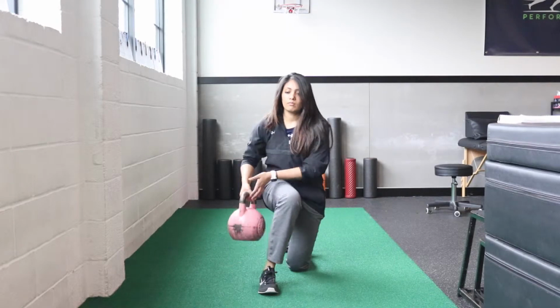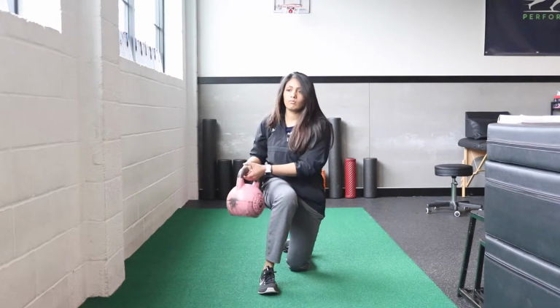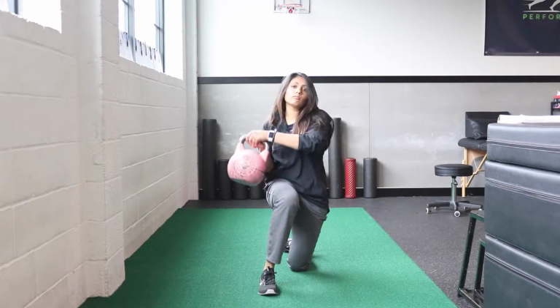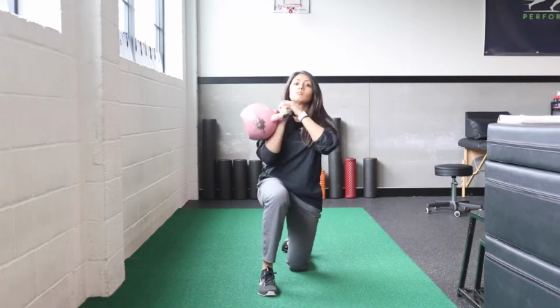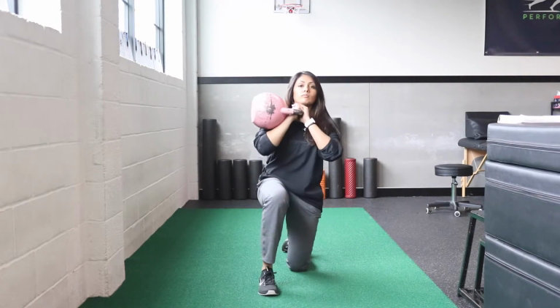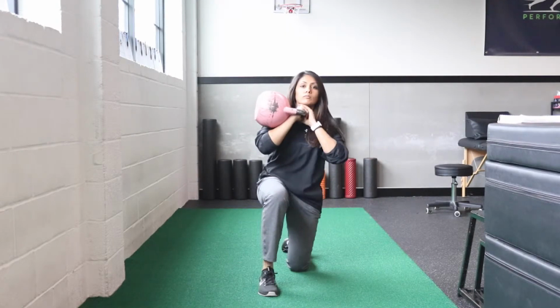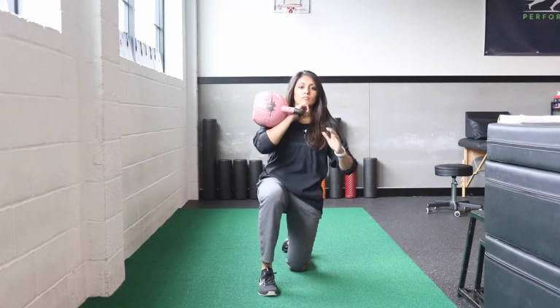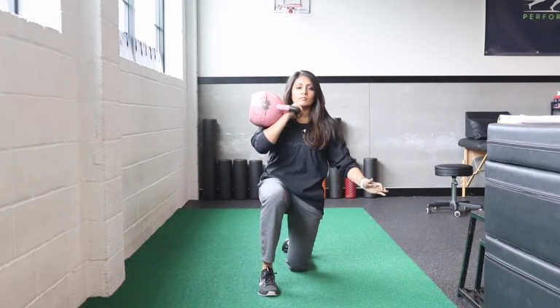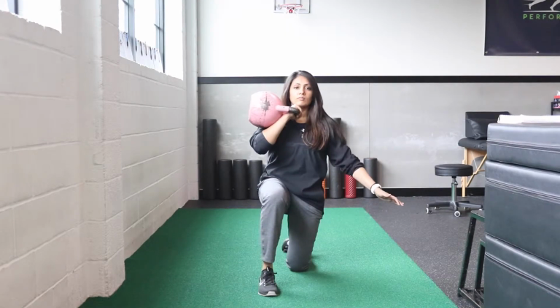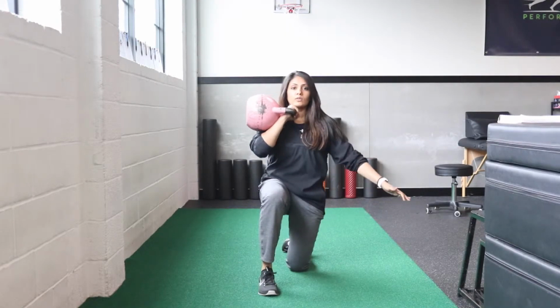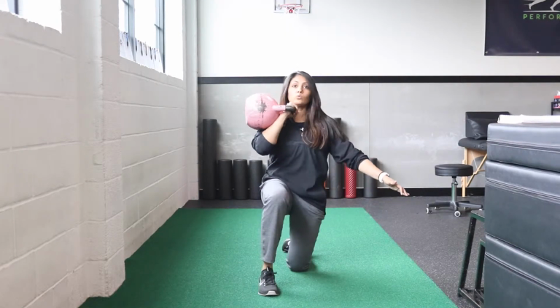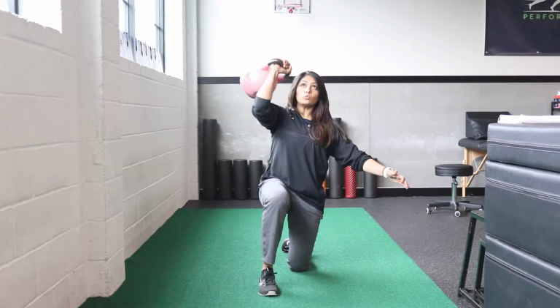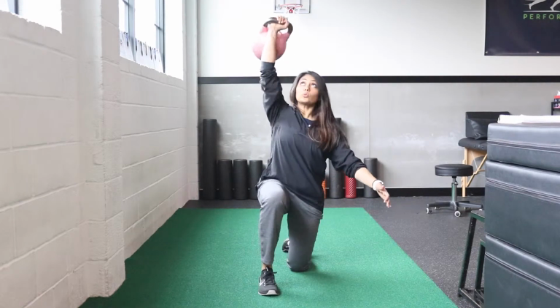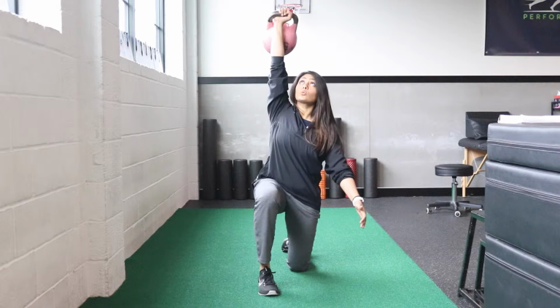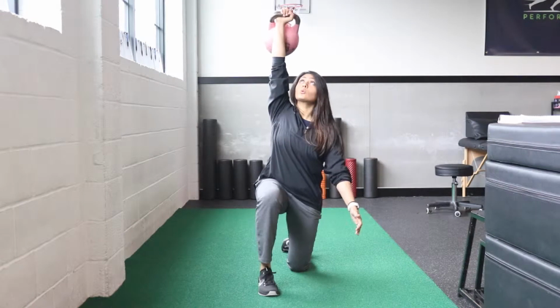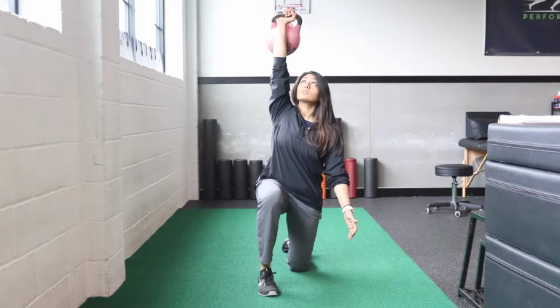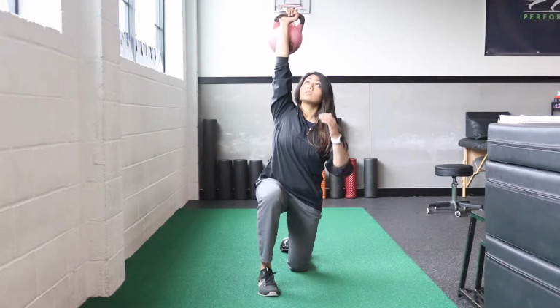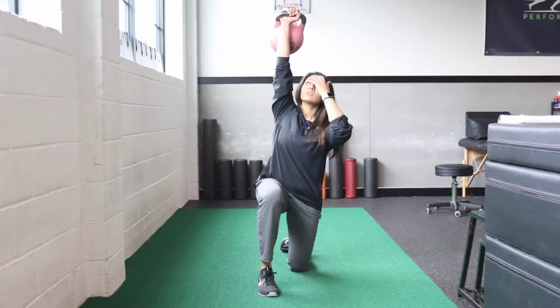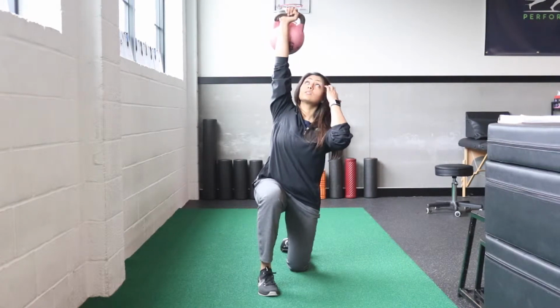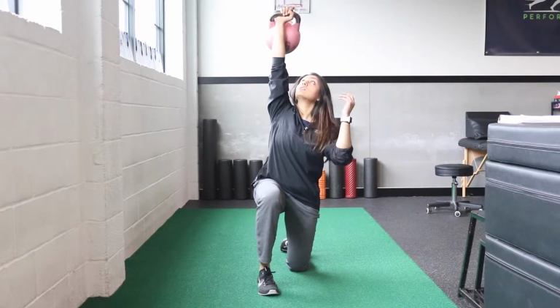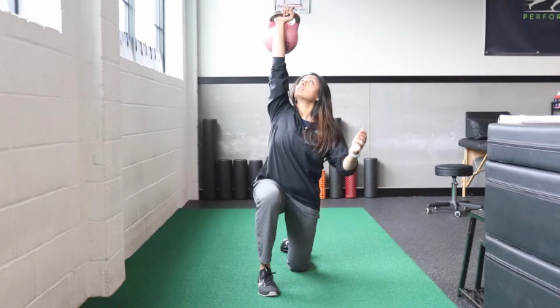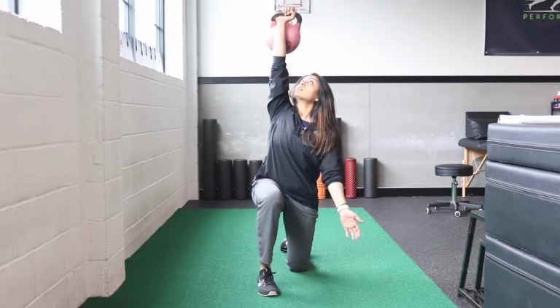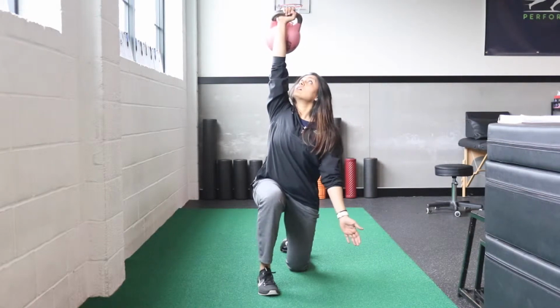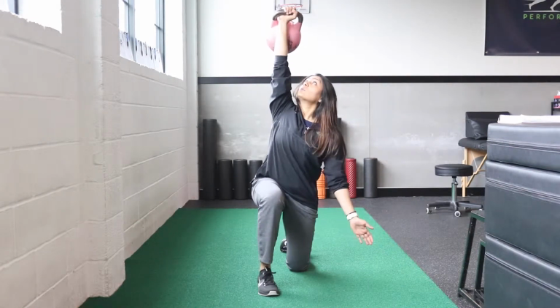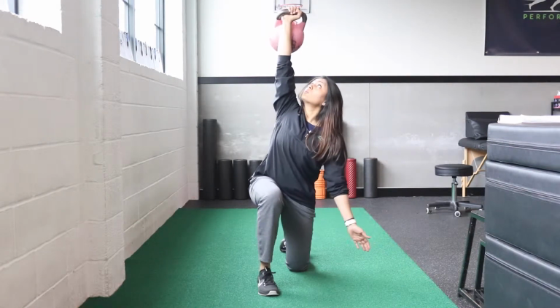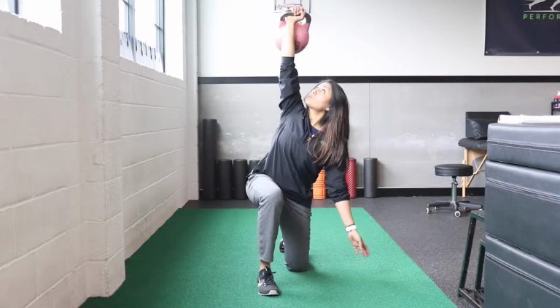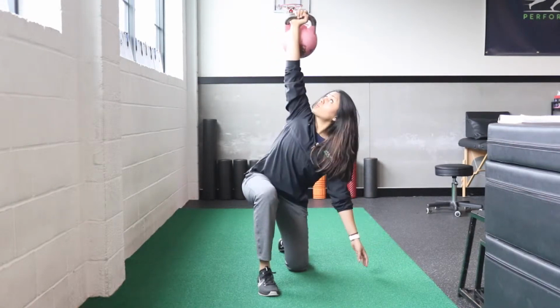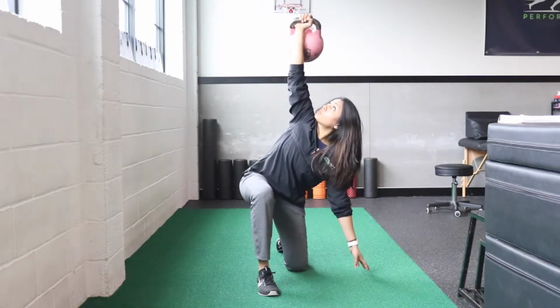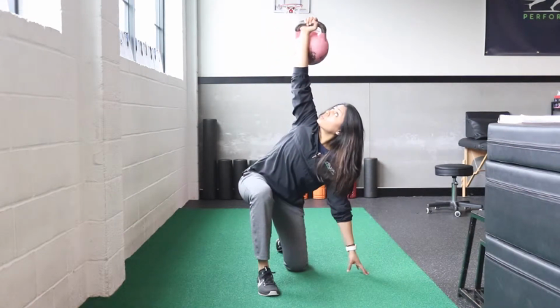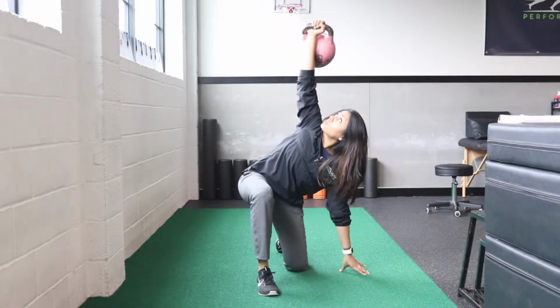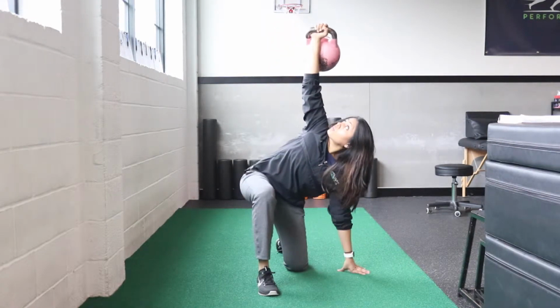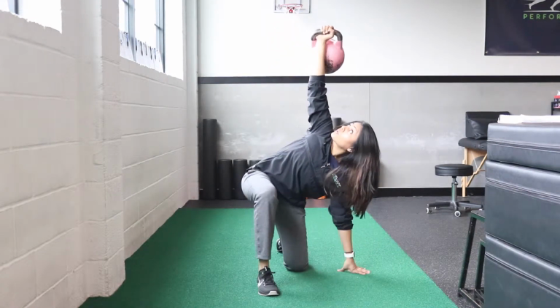This exercise is called a half kneeling windmill. Start off with a half kneeling position with a kettlebell overhead, and make sure to keep this kettlebell in the same spot the entire time.